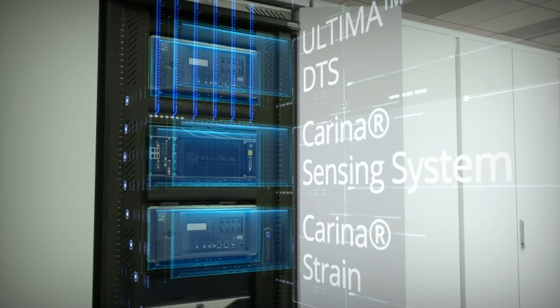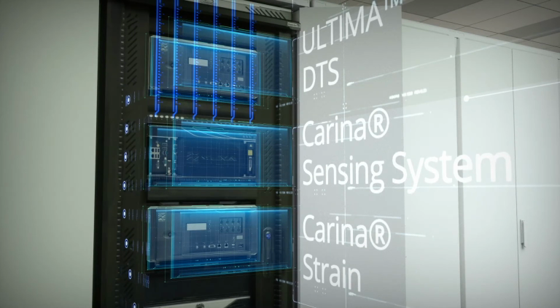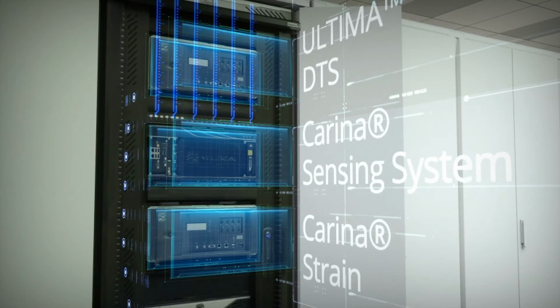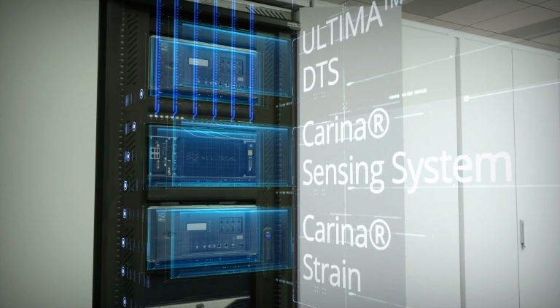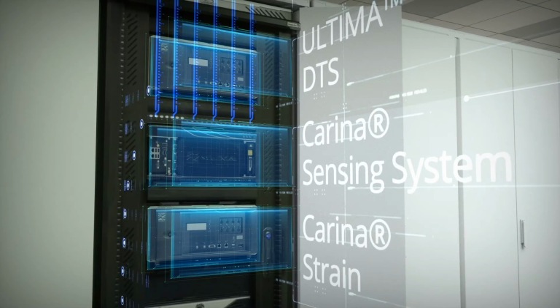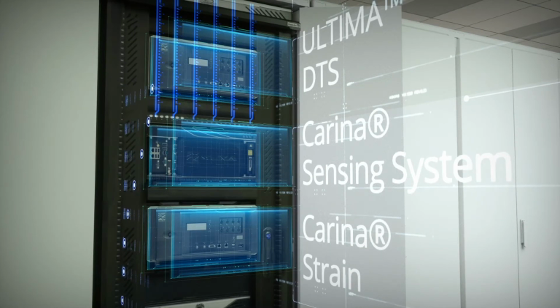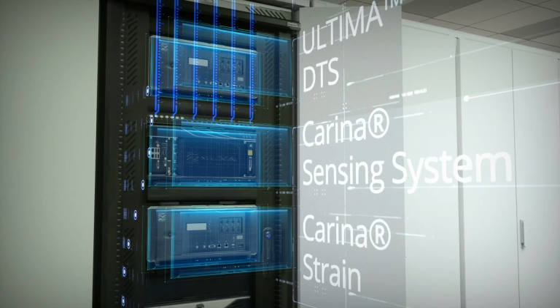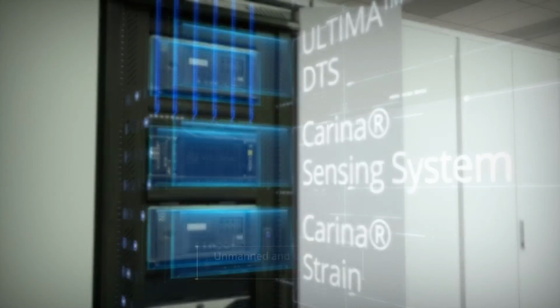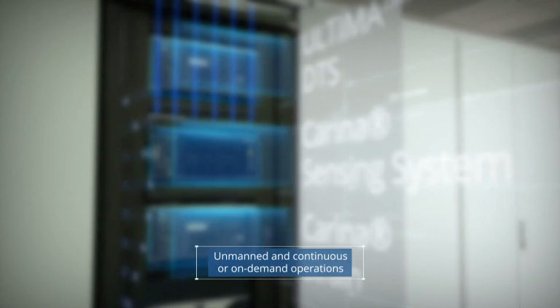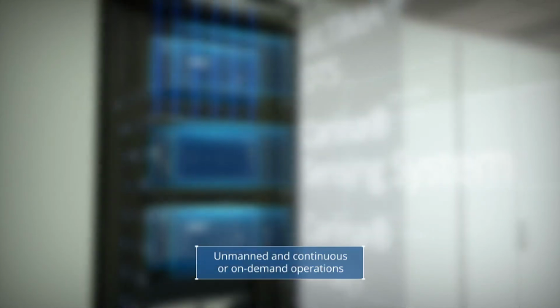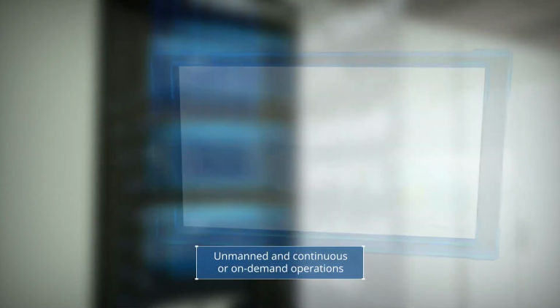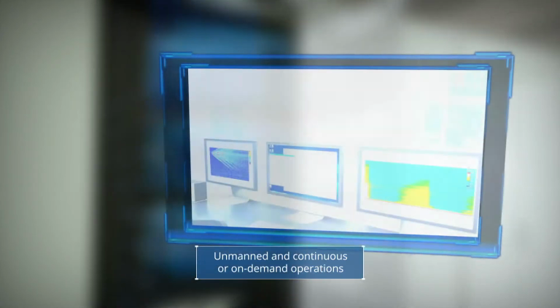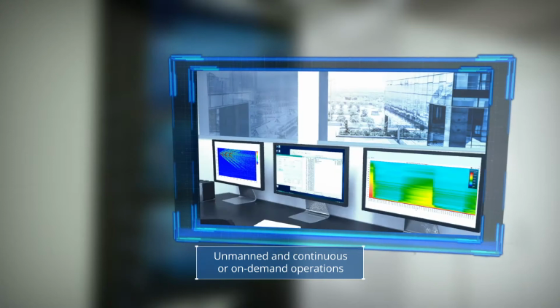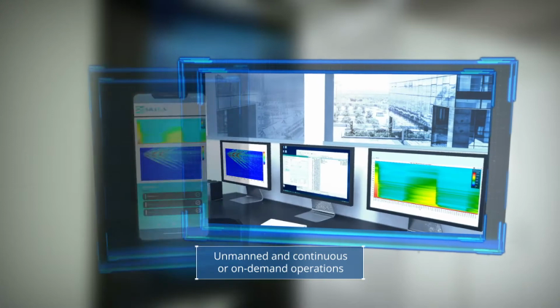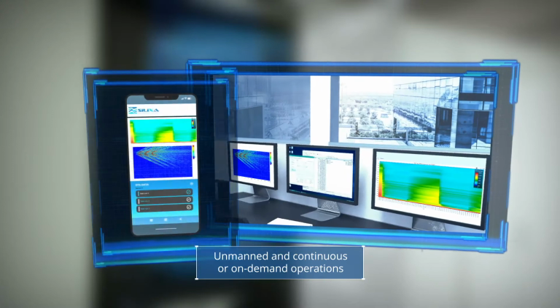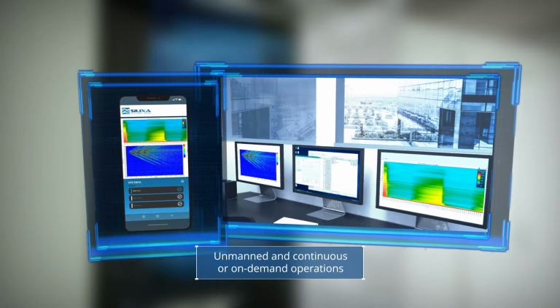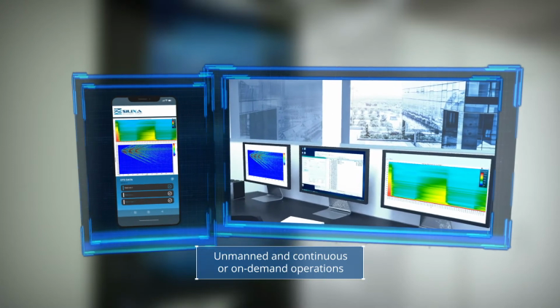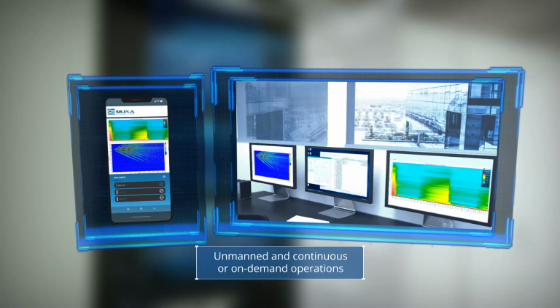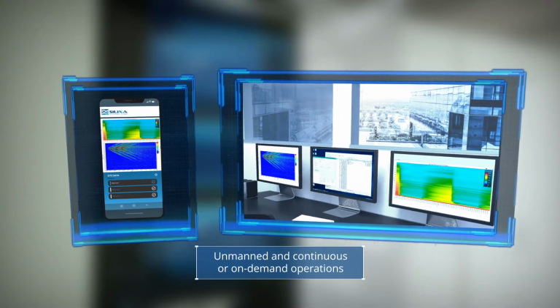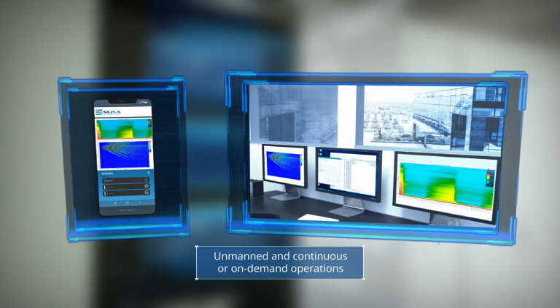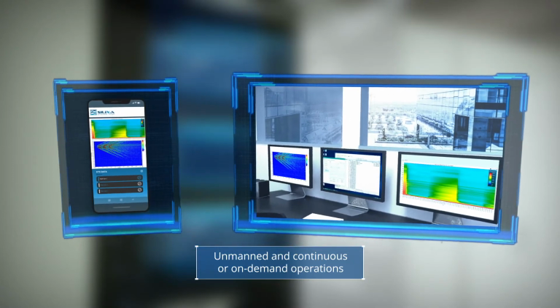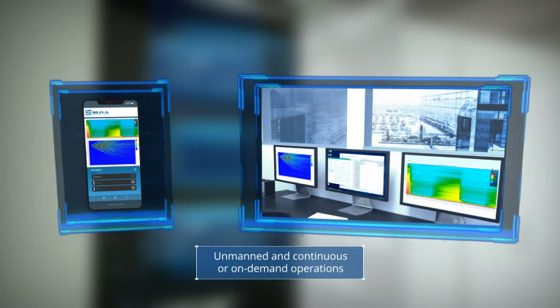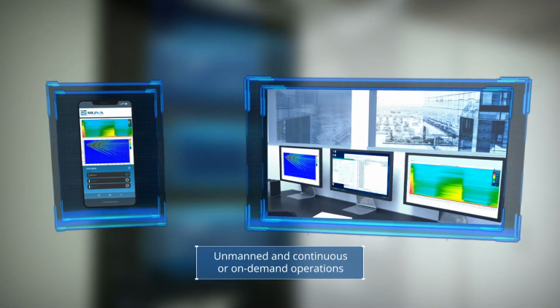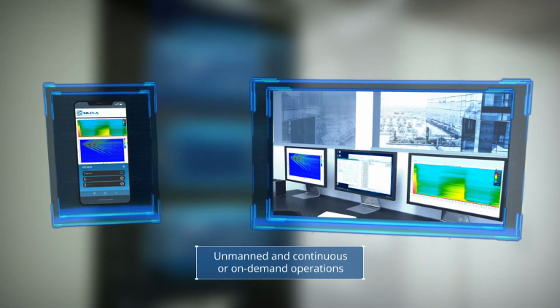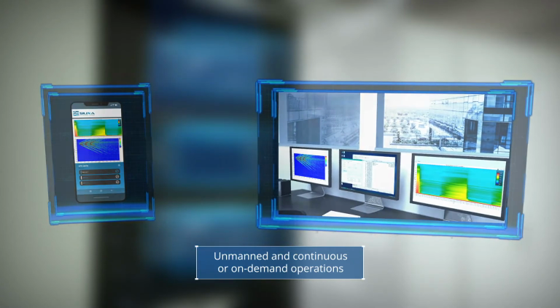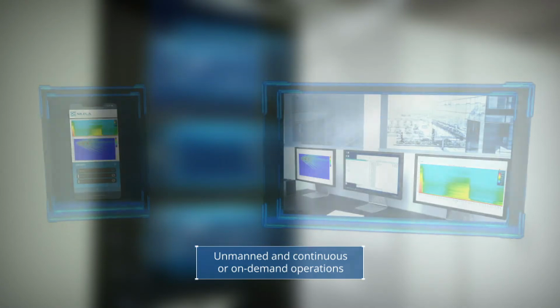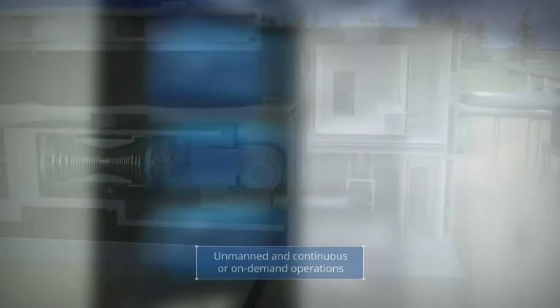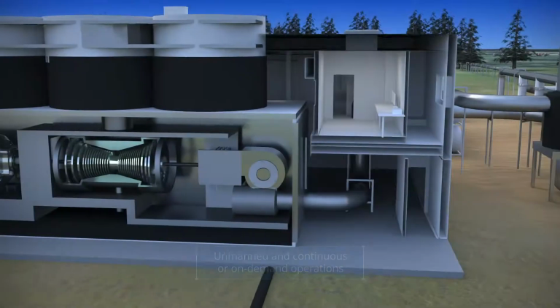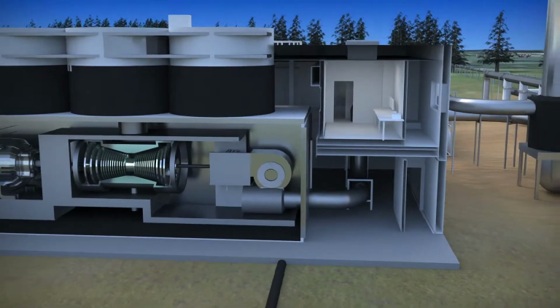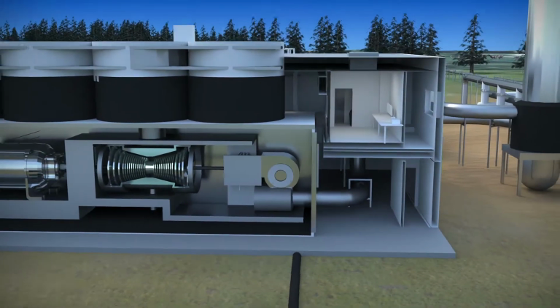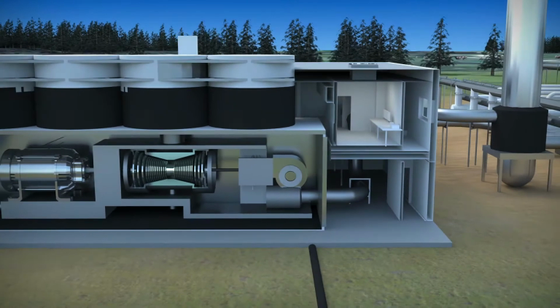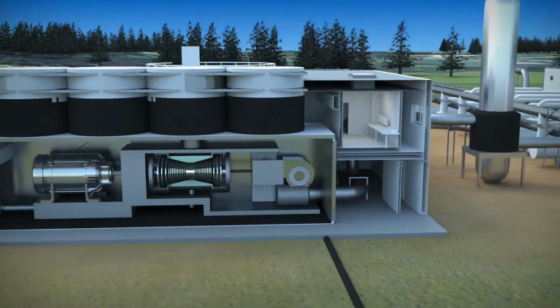This cutting-edge monitoring system can operate remotely and autonomously, providing continuous thermal, hydraulic, and mechanical reservoir parameters.